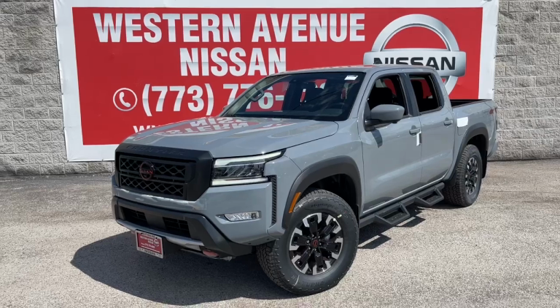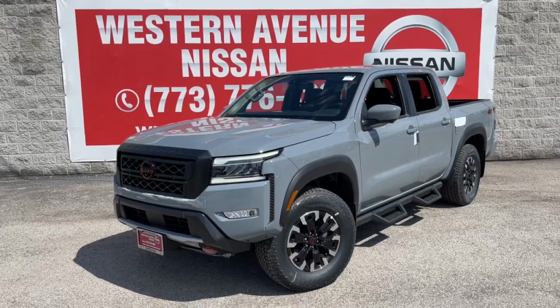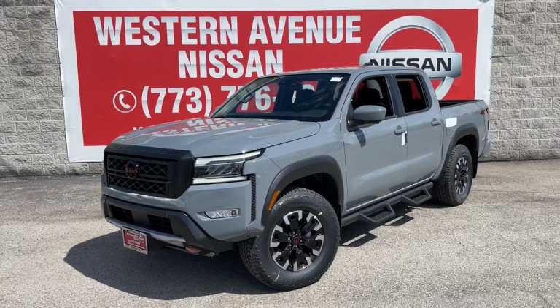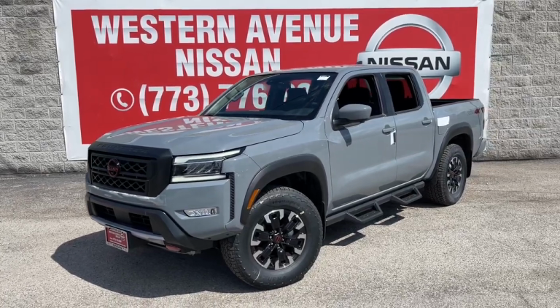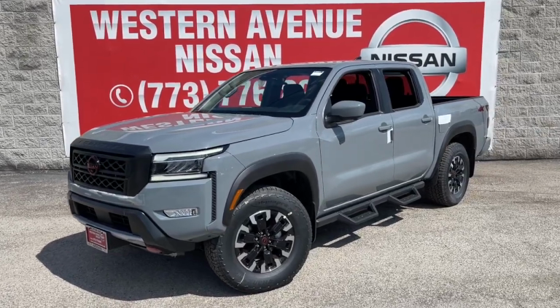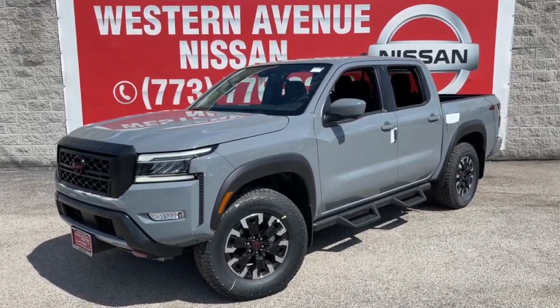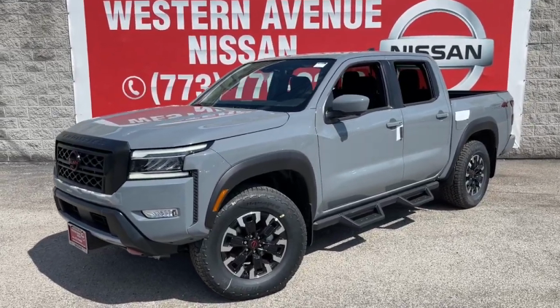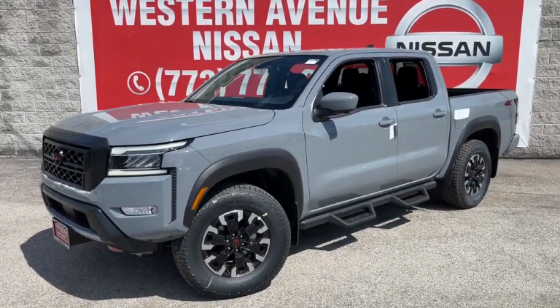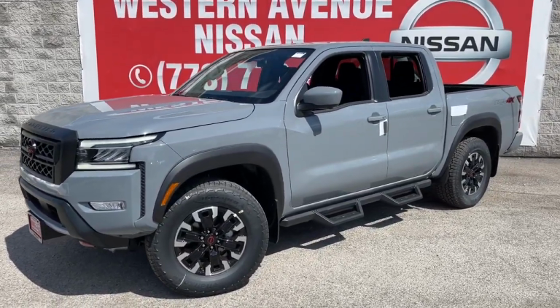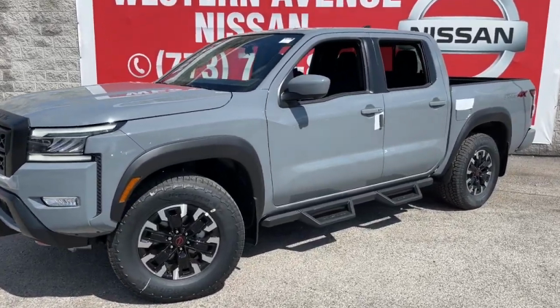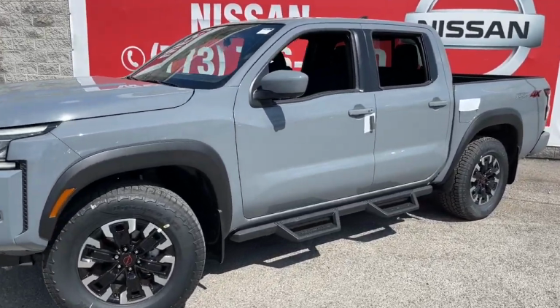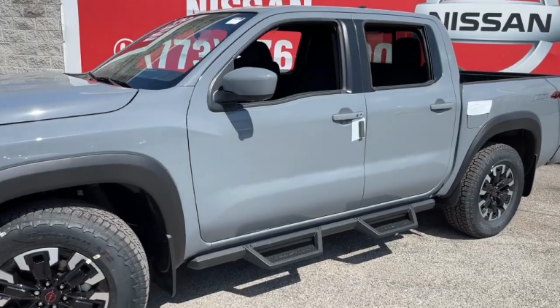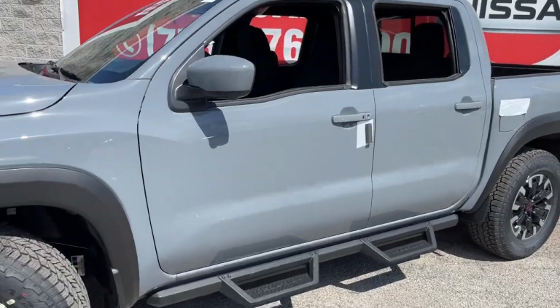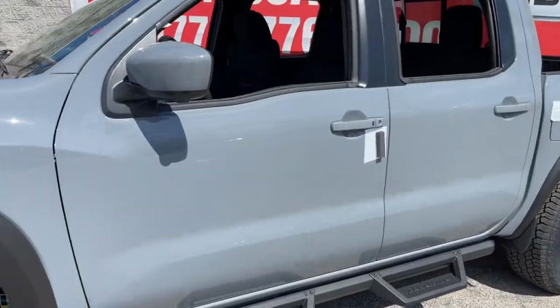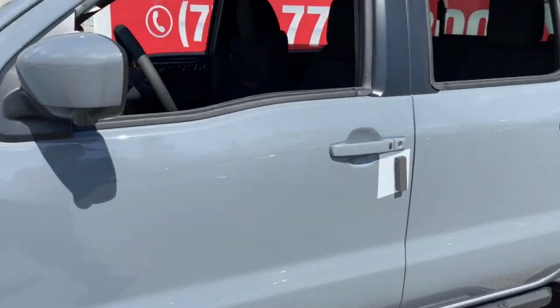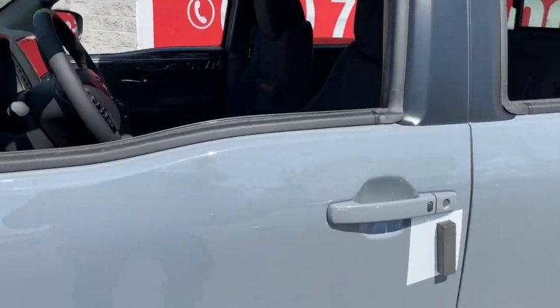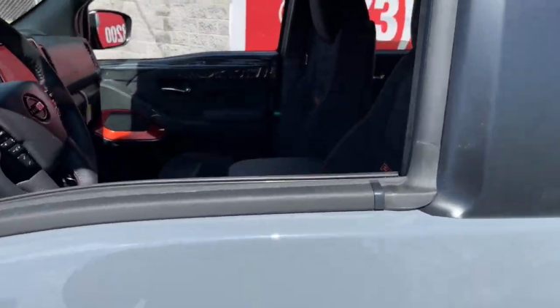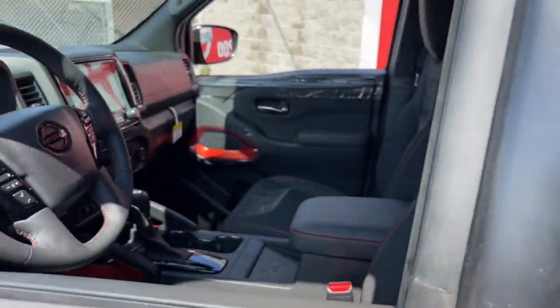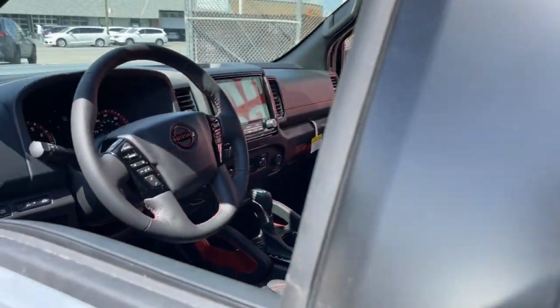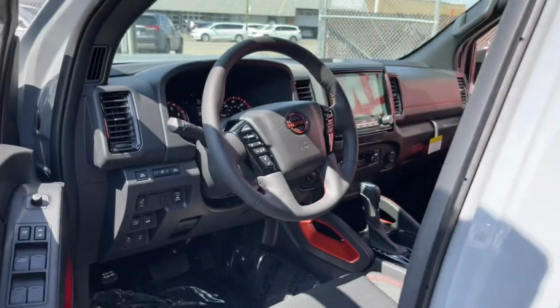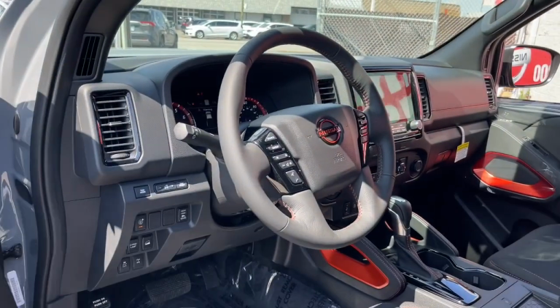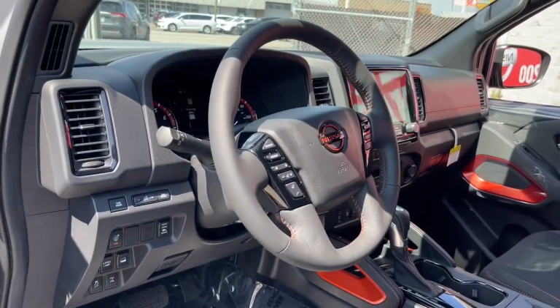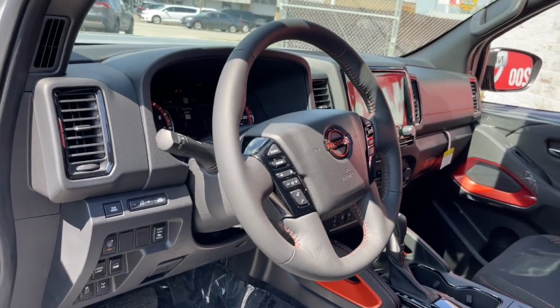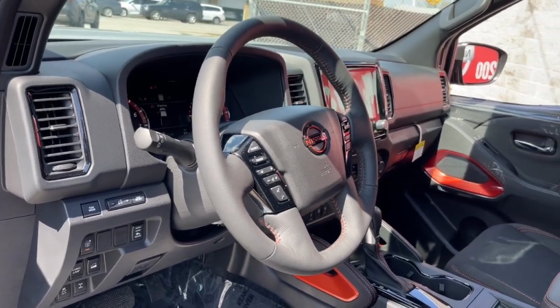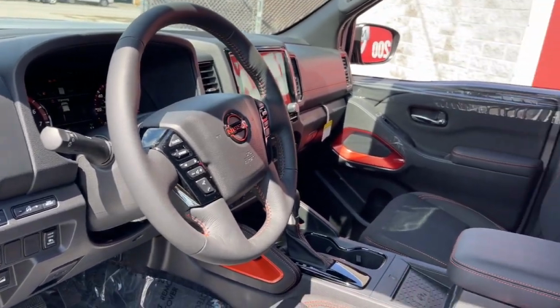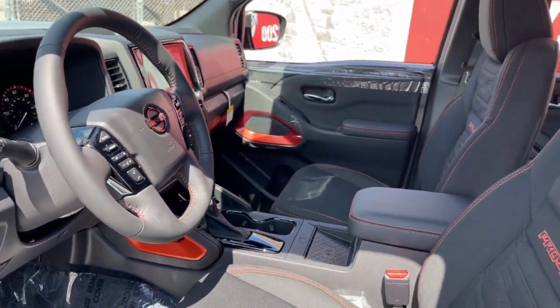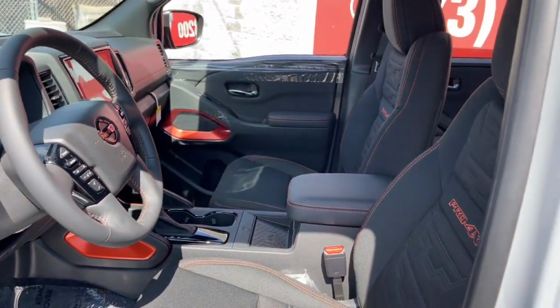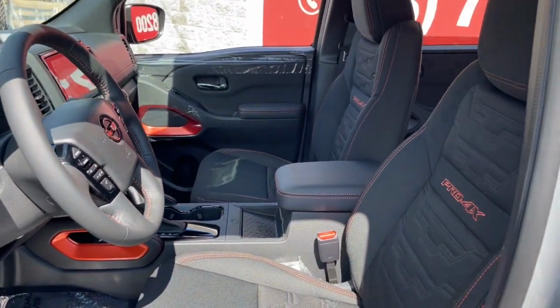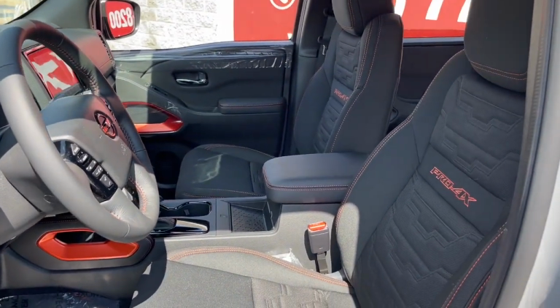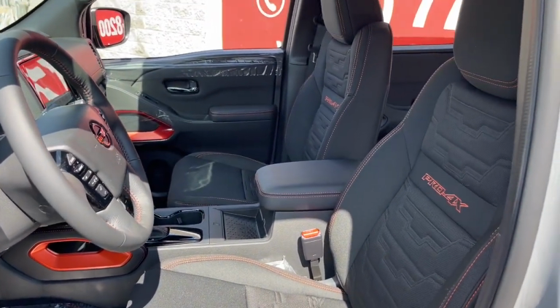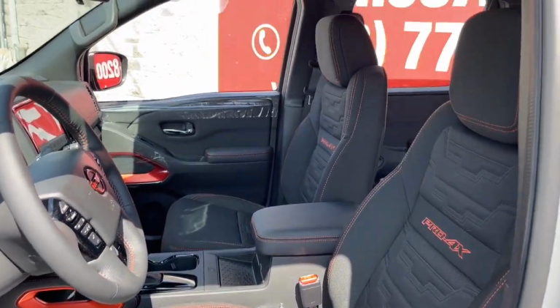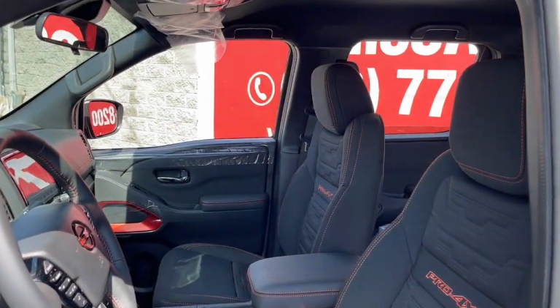Hop into the 2023 Nissan Frontier. You'll be ready for the job or off-road recreation in this remarkably affordable Frontier. Comfortable, capable, and hardworking, this popular mid-sized pickup is waiting just for you.